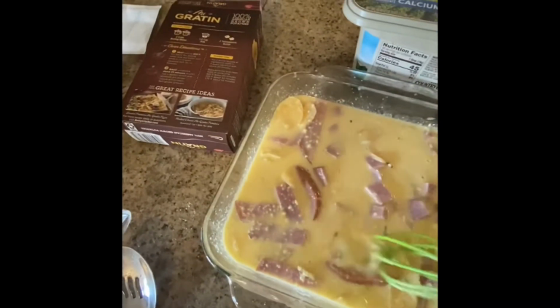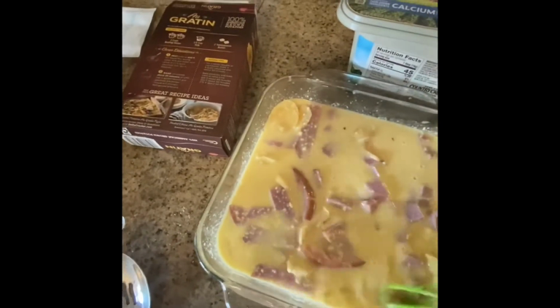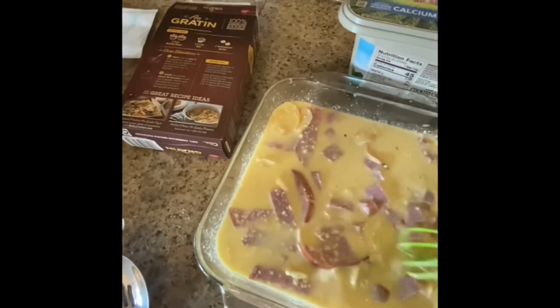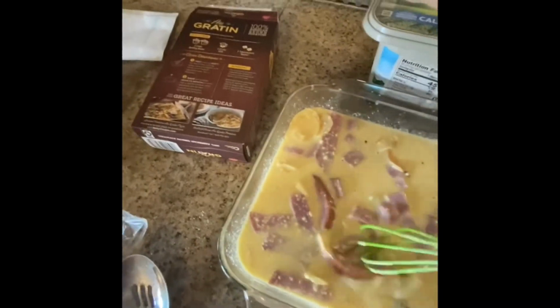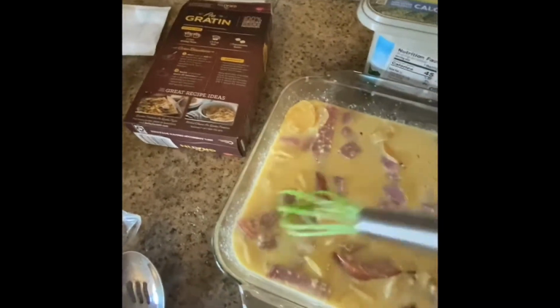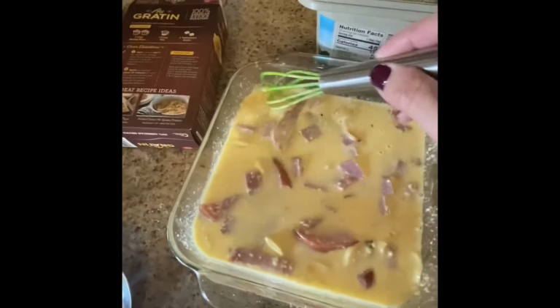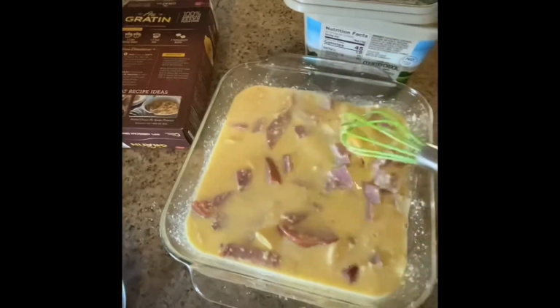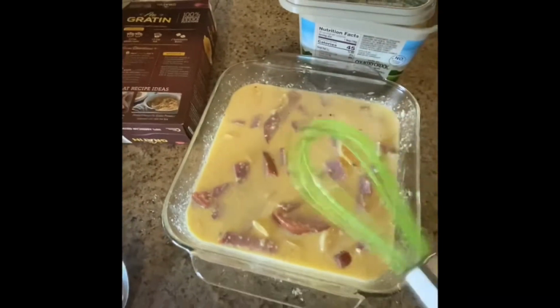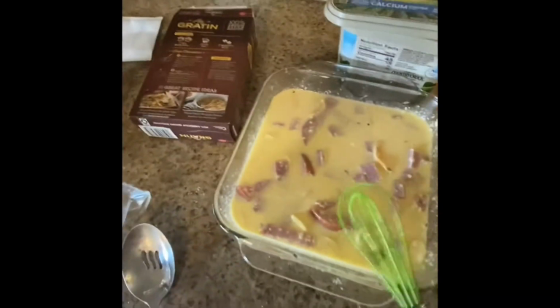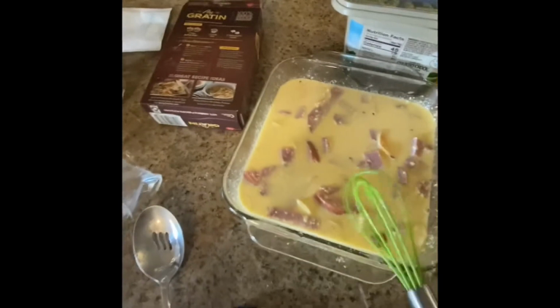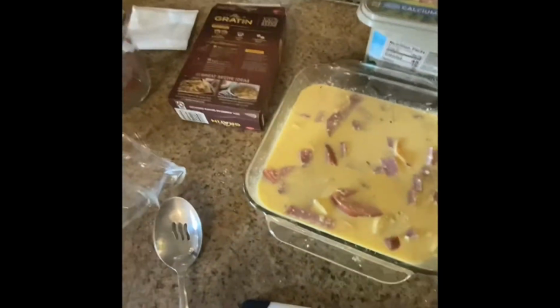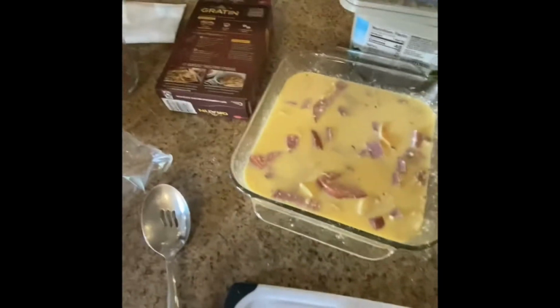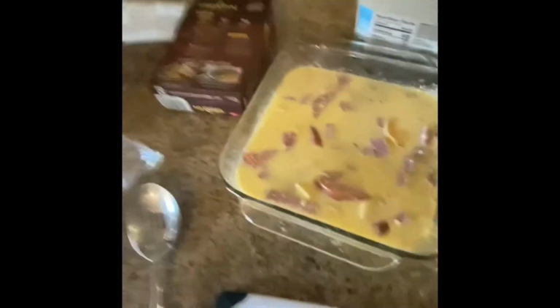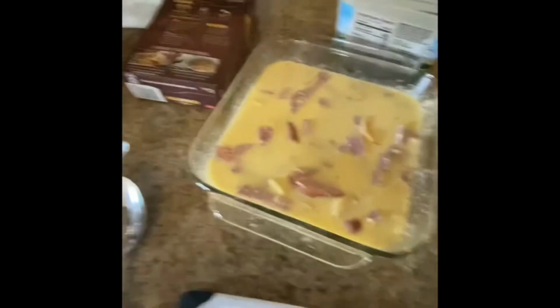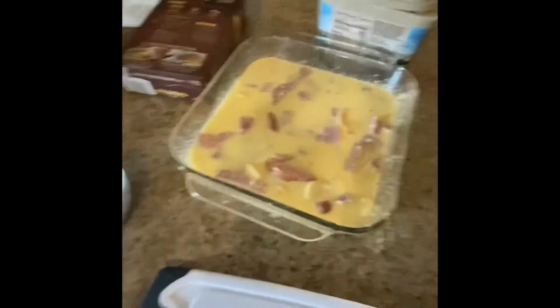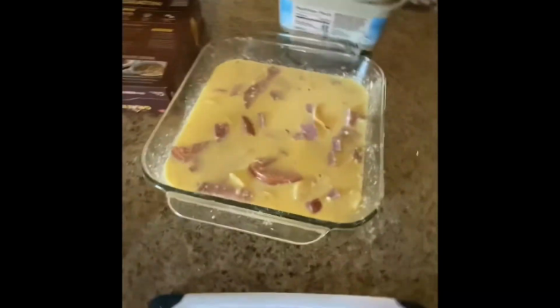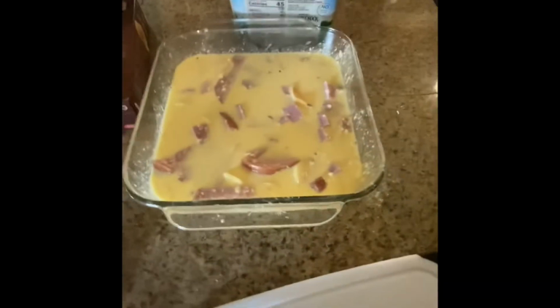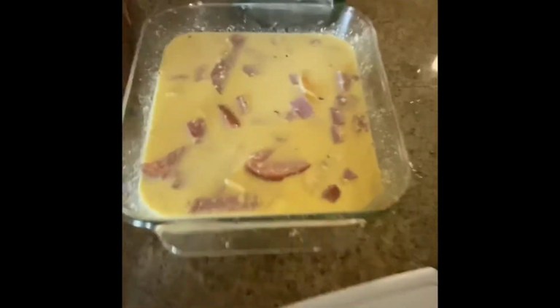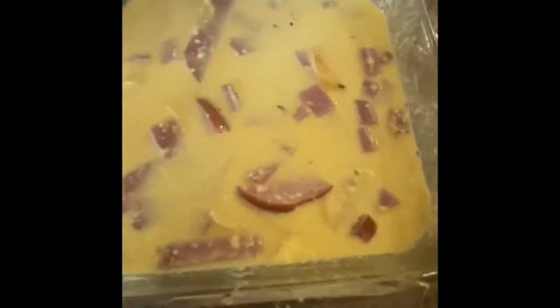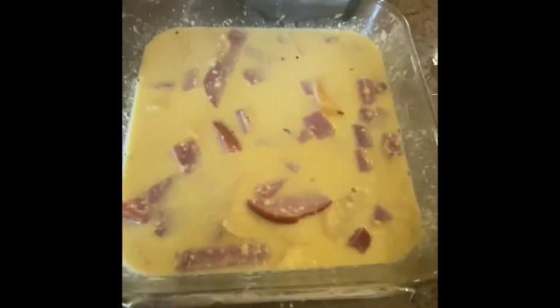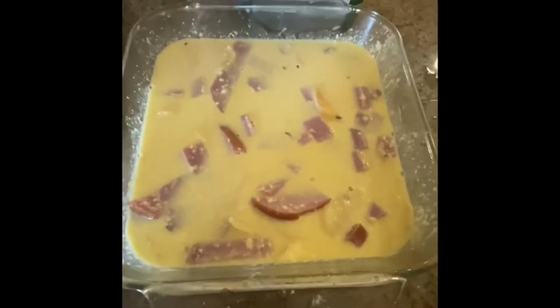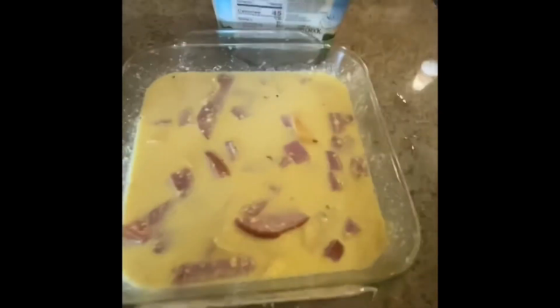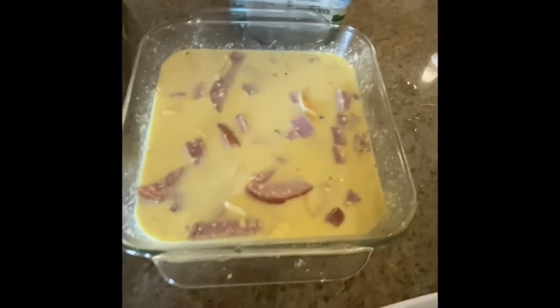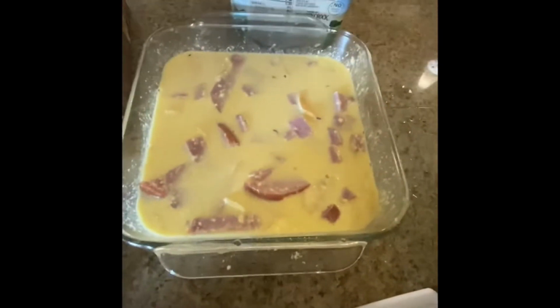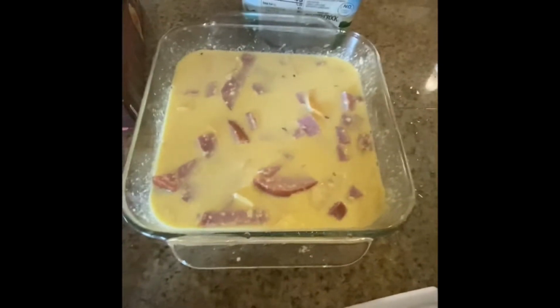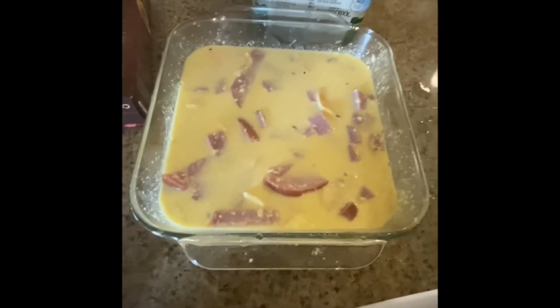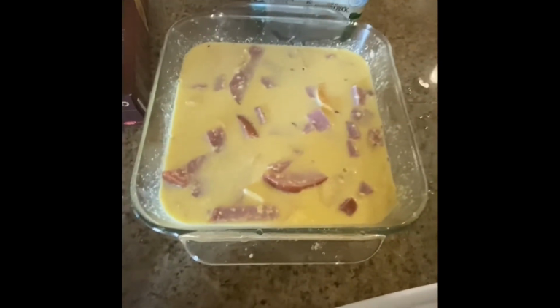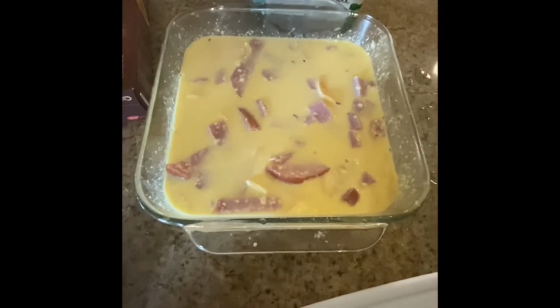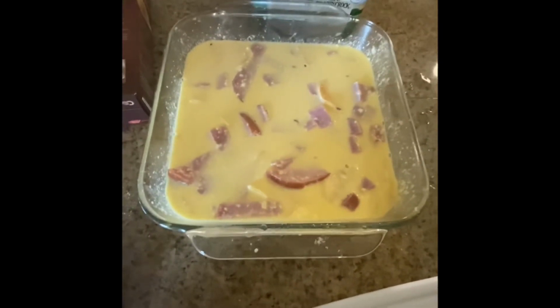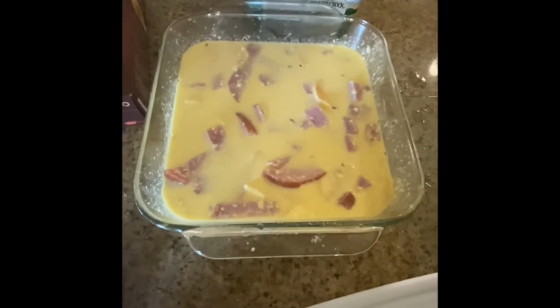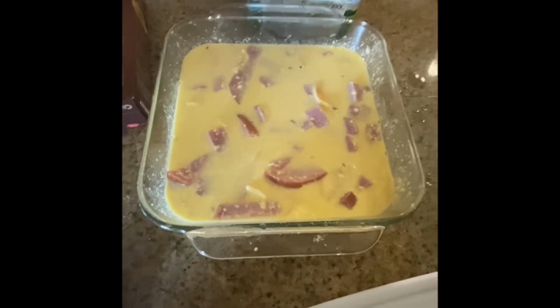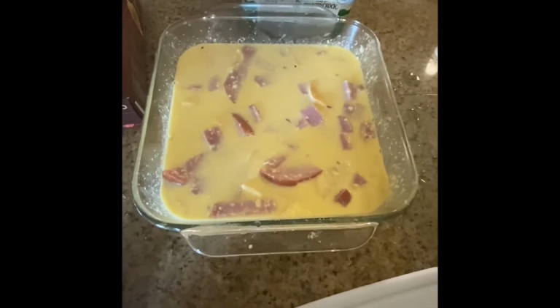Now I'm gonna pop this into the oven. It says uncovered for 25 minutes, so we'll see what it looks like when it's done.